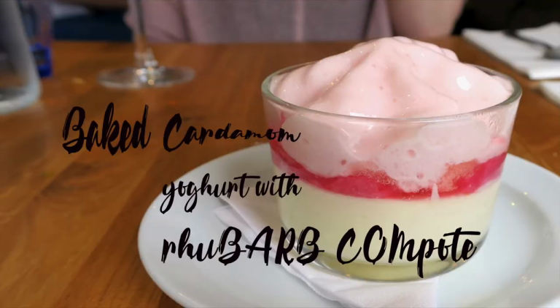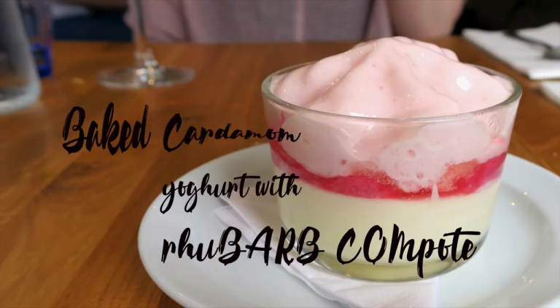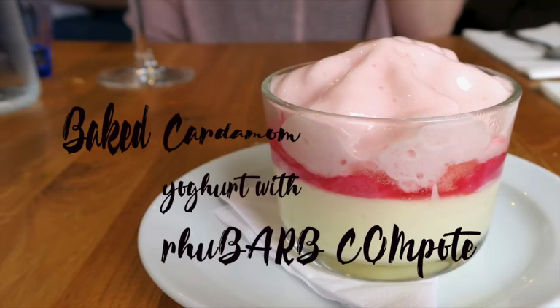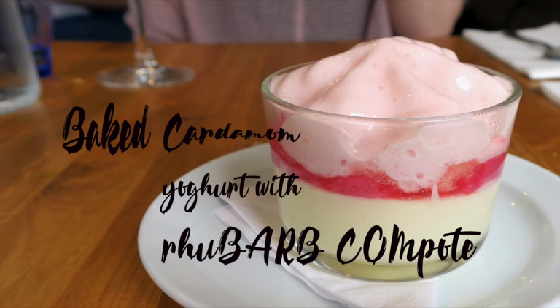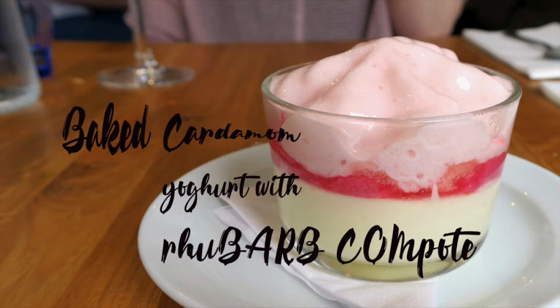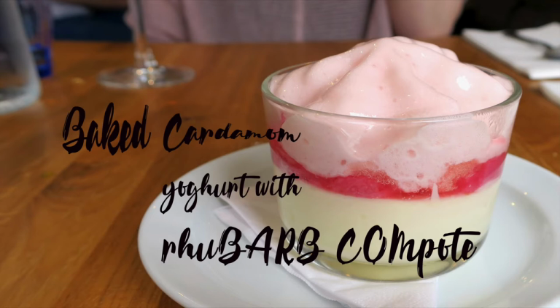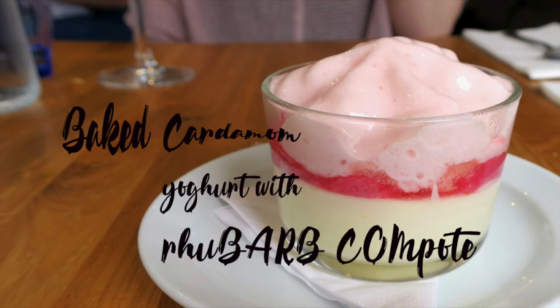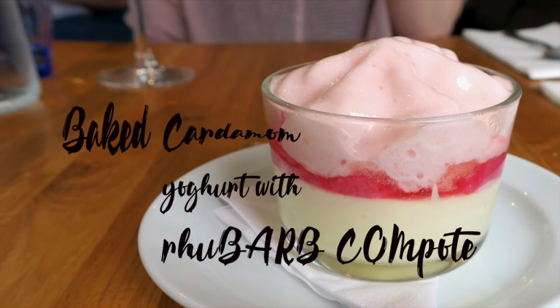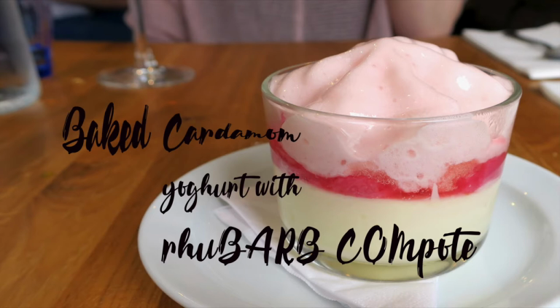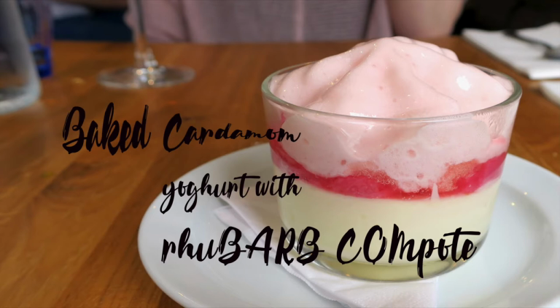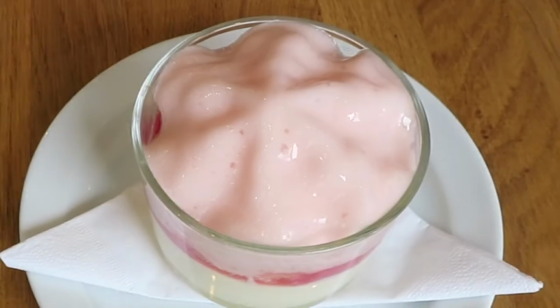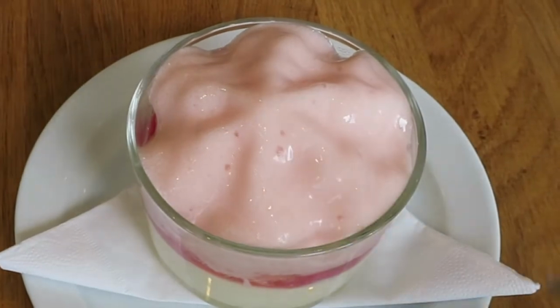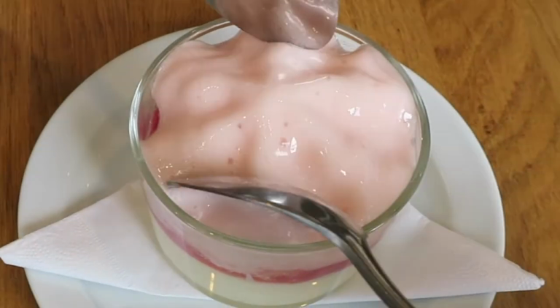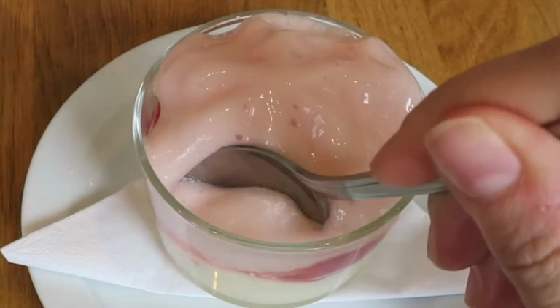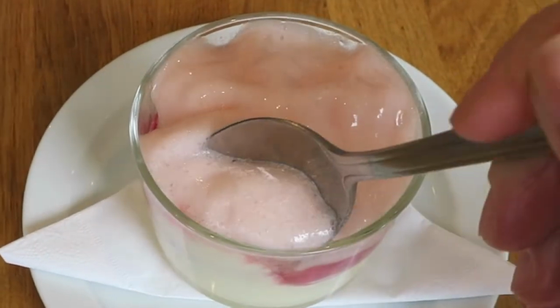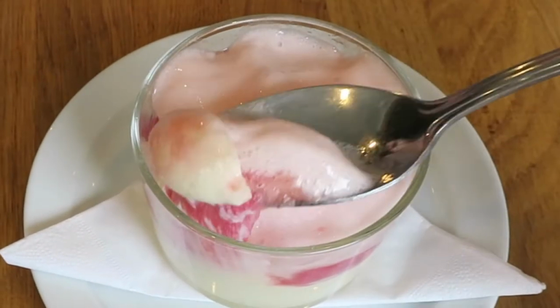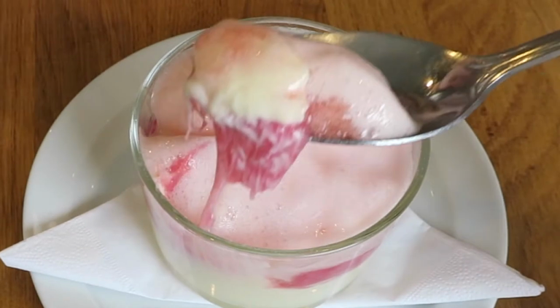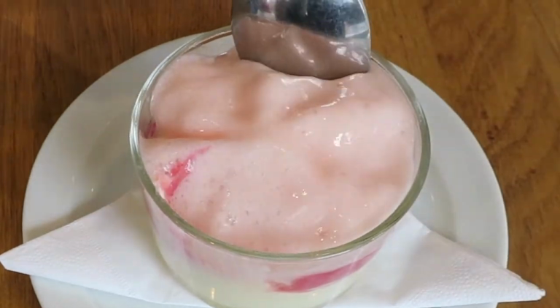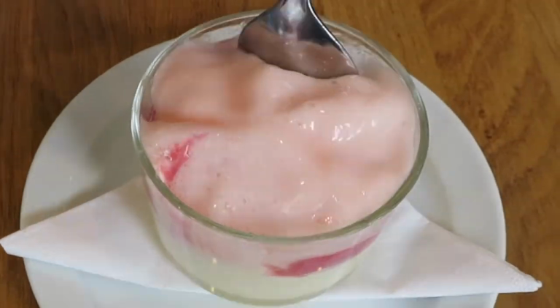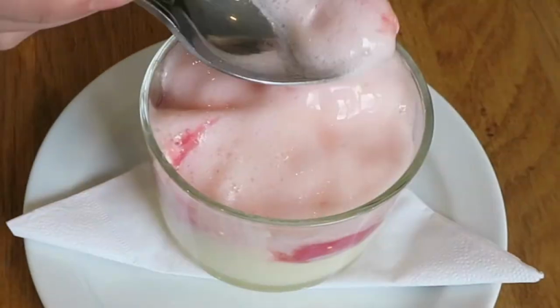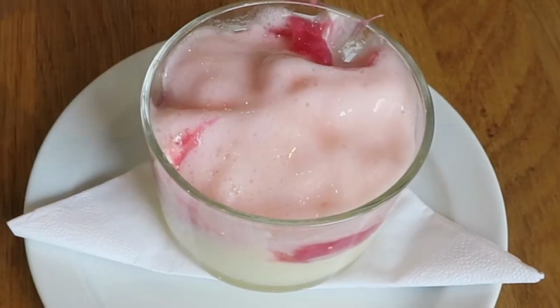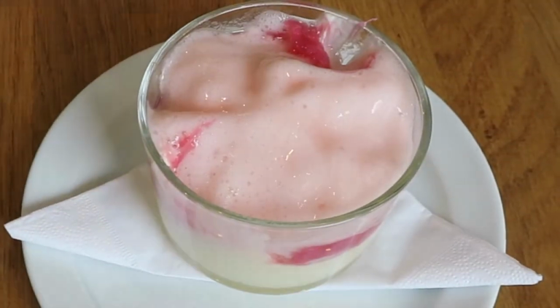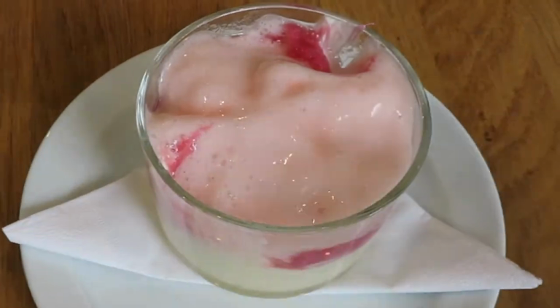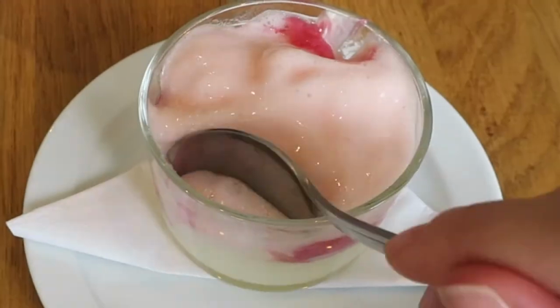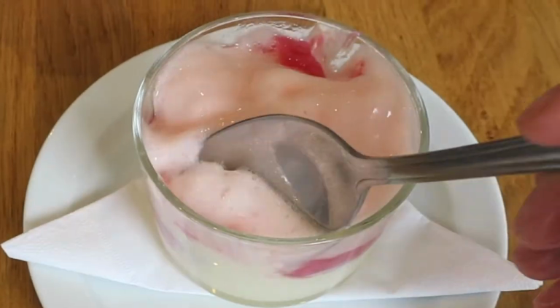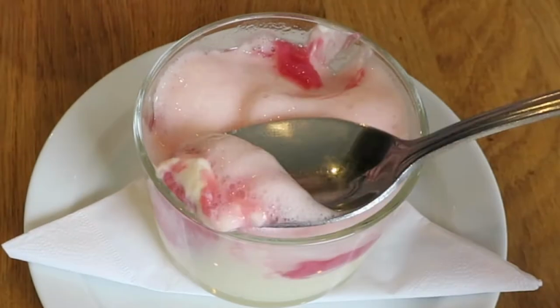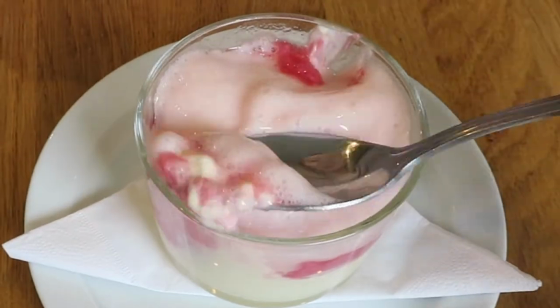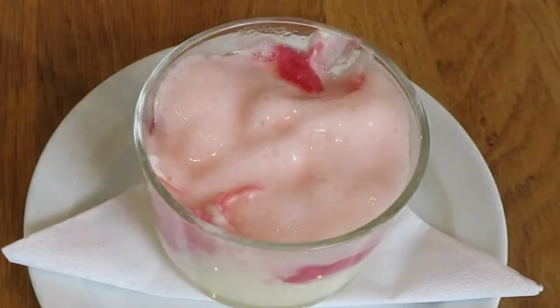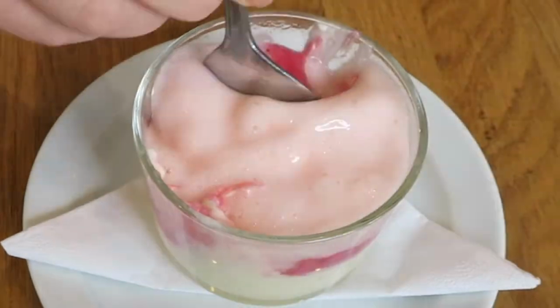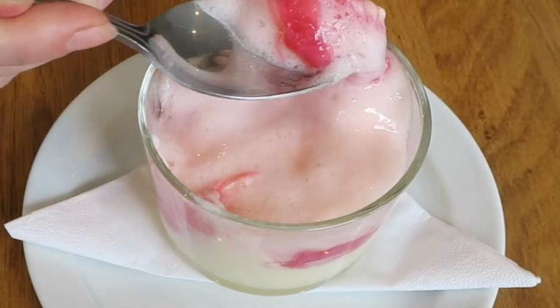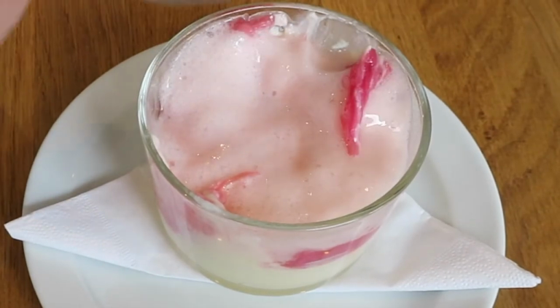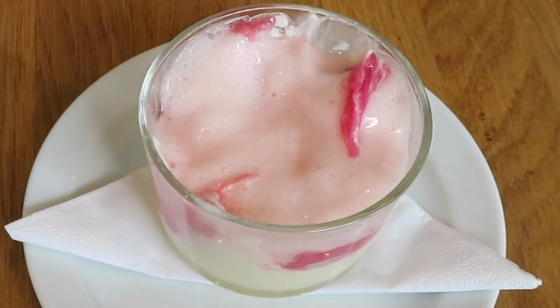Last but not least, for our dessert we shared a baked cardamom yoghurt with rhubarb compote. This is a layered pudding with the lightly baked yoghurt as the base, a sweet and sour fruit compote in the middle, and a sweet bouncy foam at the top.